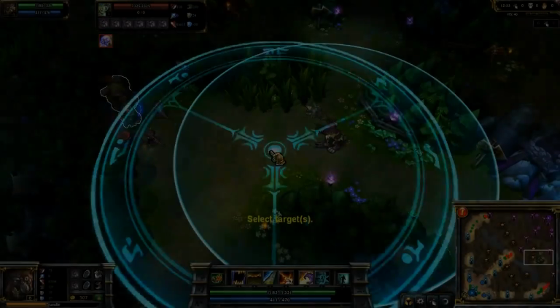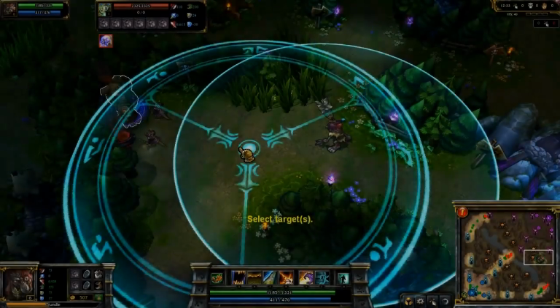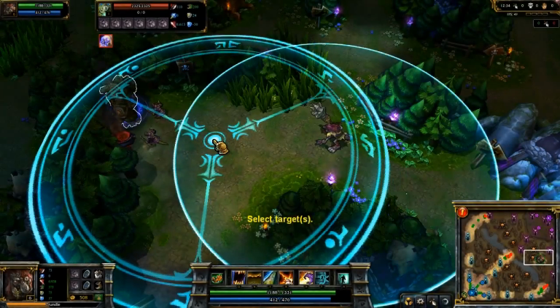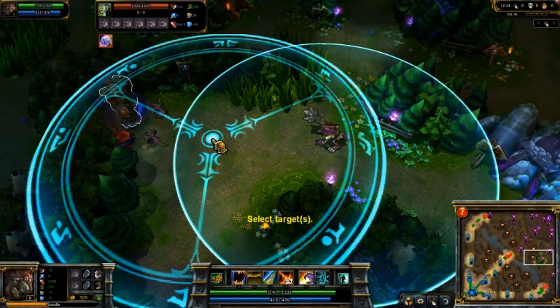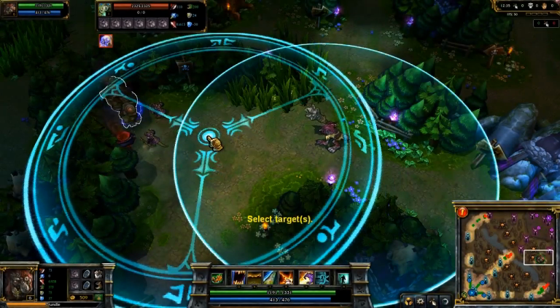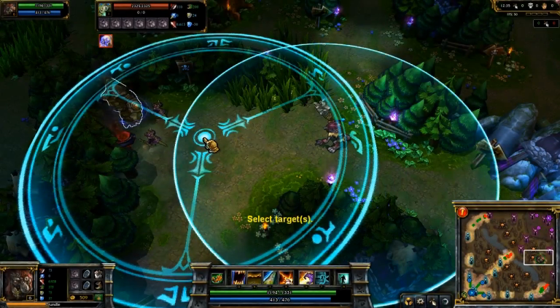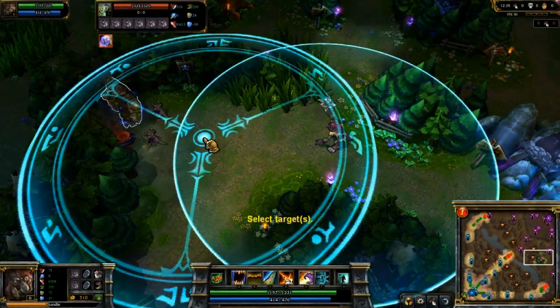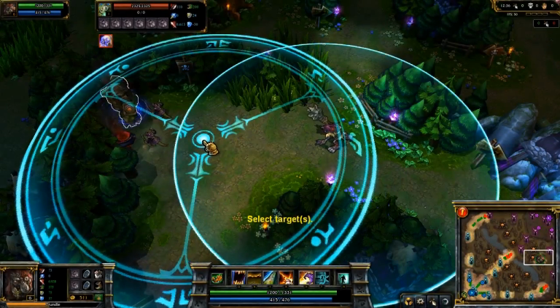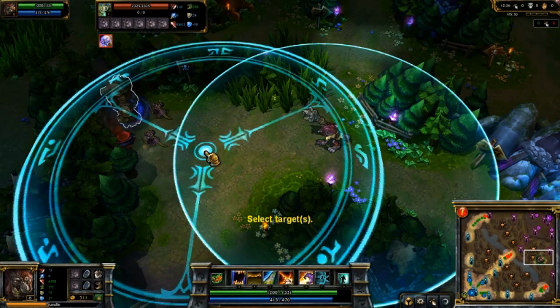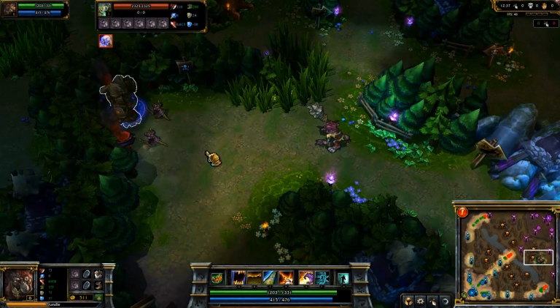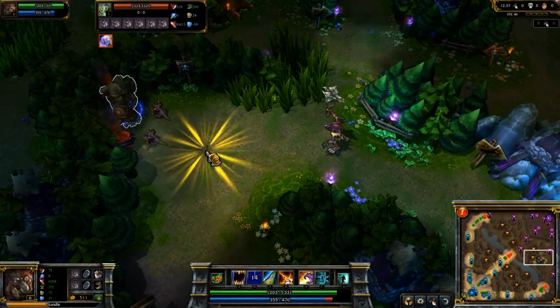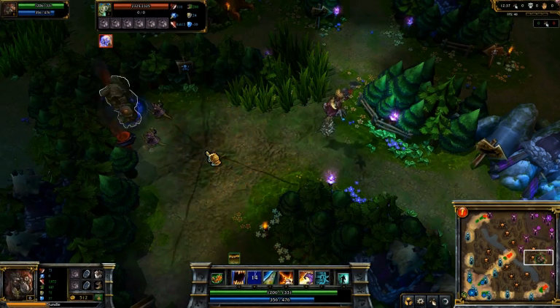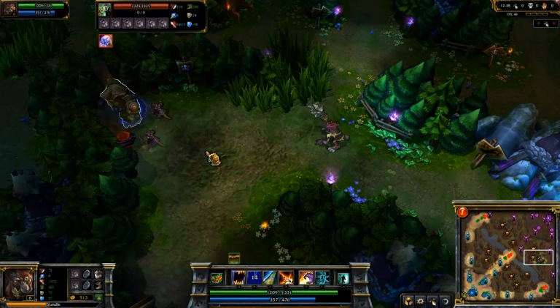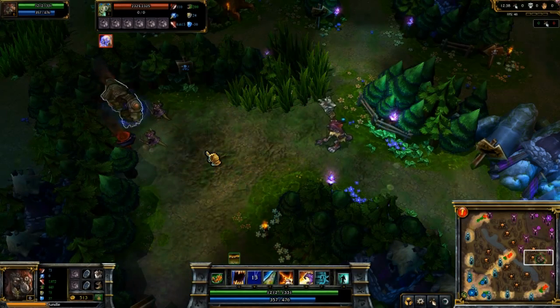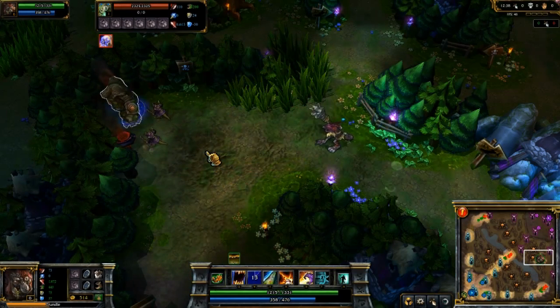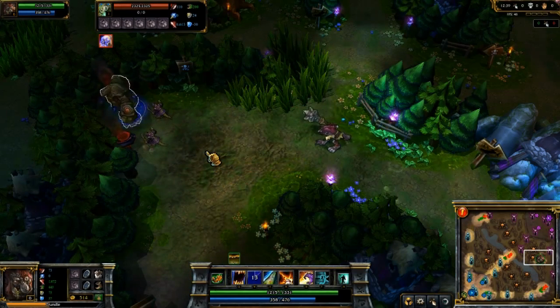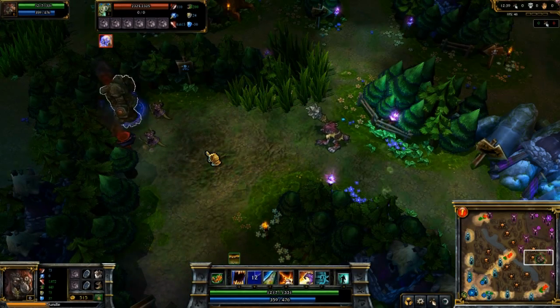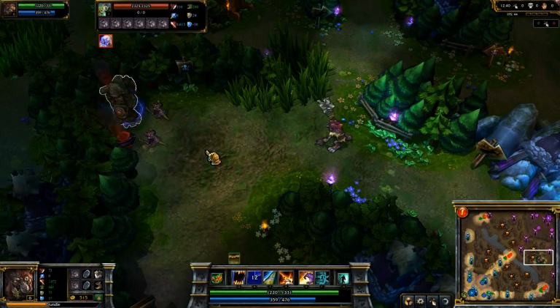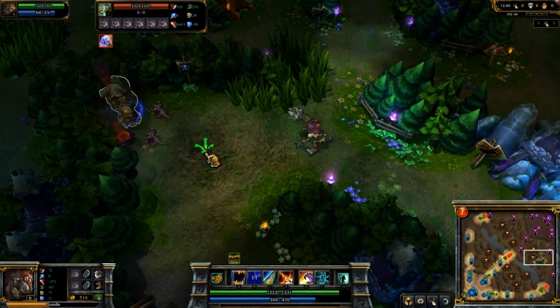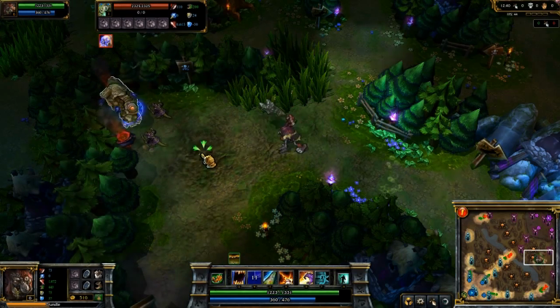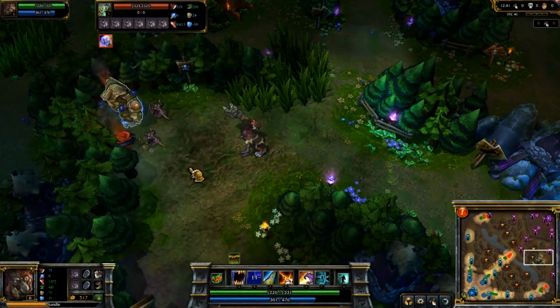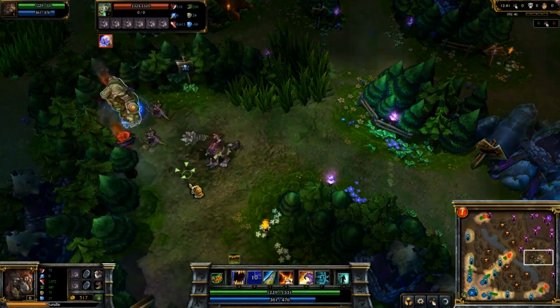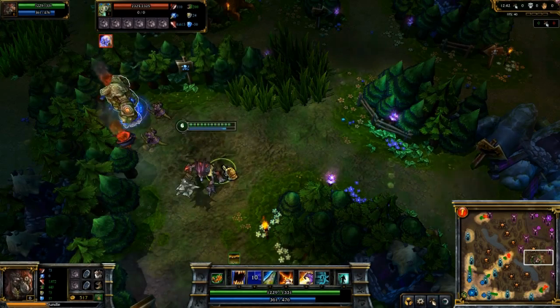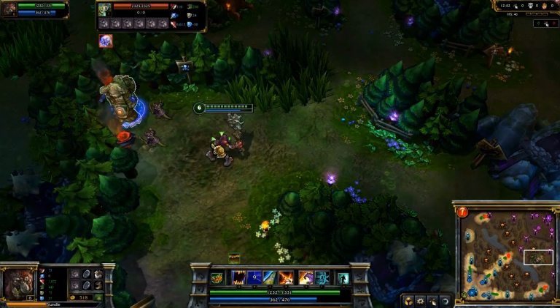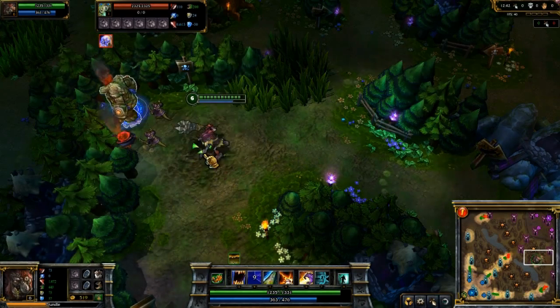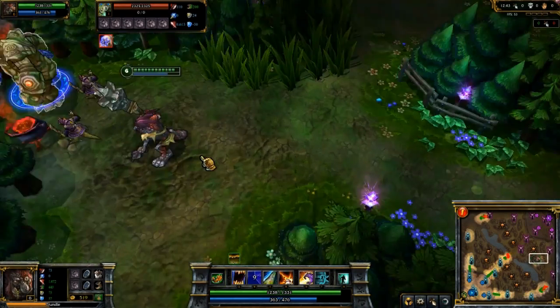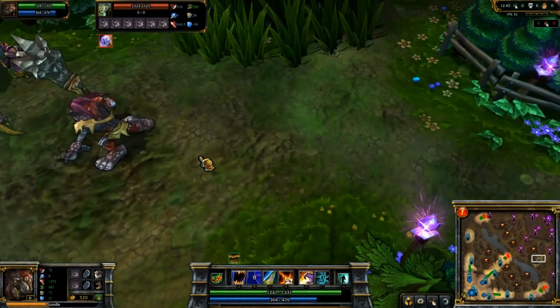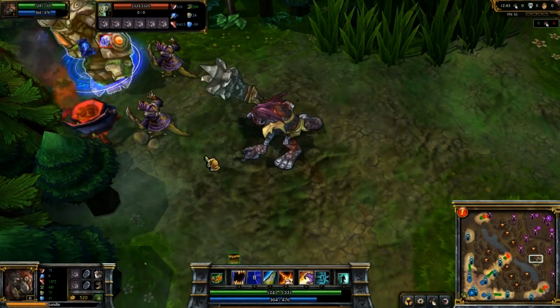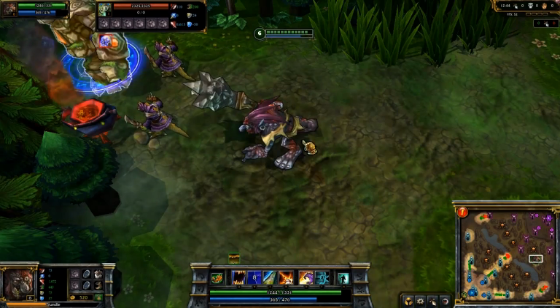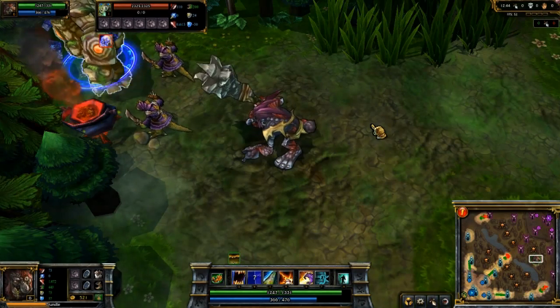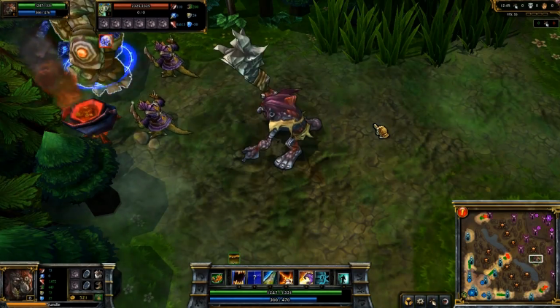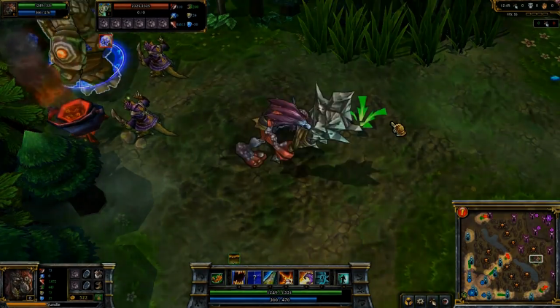Second is Contaminate. Trundle corrupts an area of the ground, and when he's on it, he moves and attacks faster, while also lowering the duration of crowd control effects like stuns and slows that affect him.